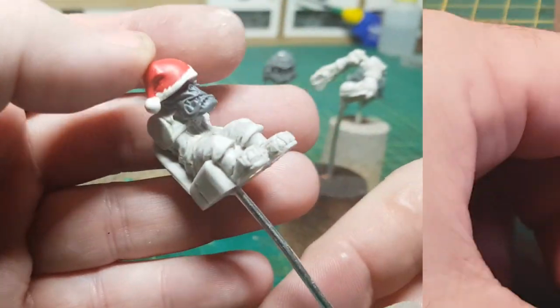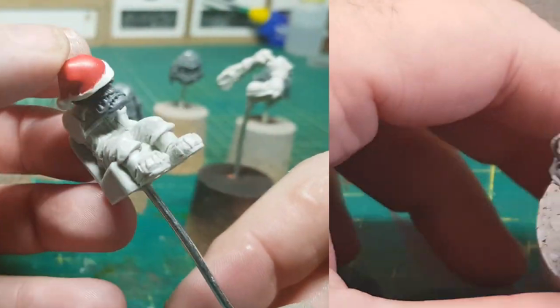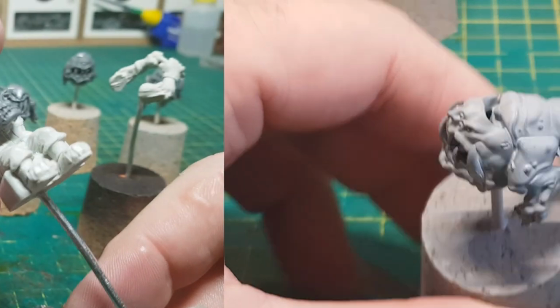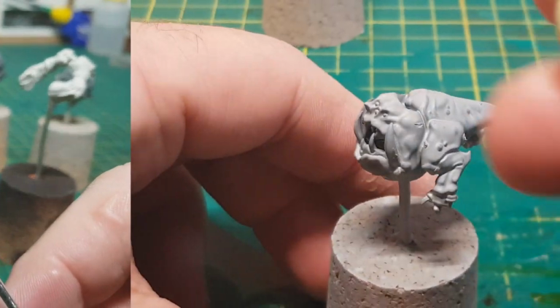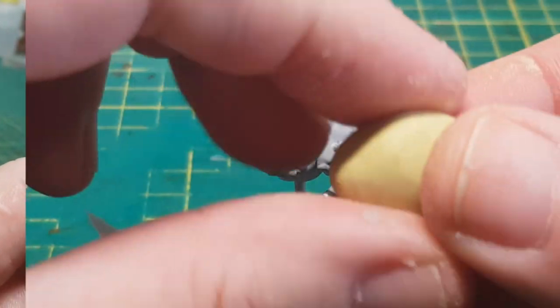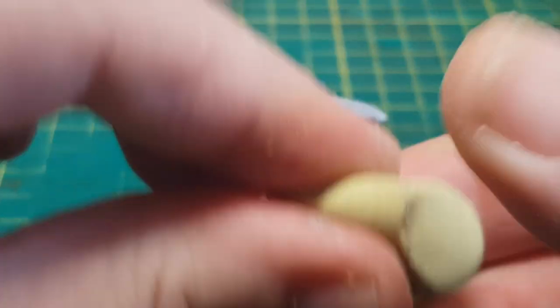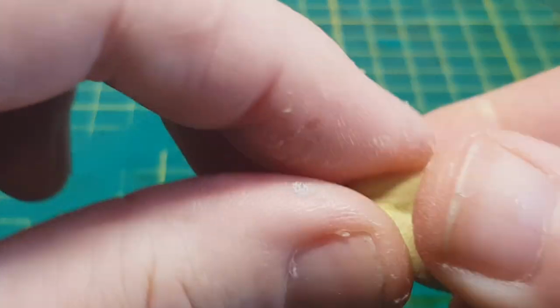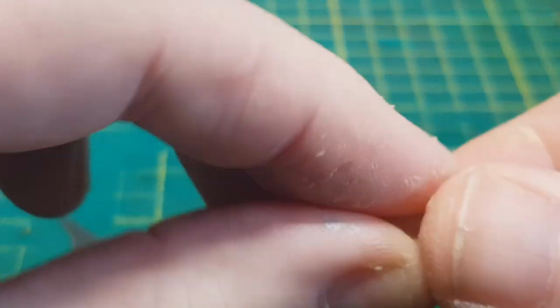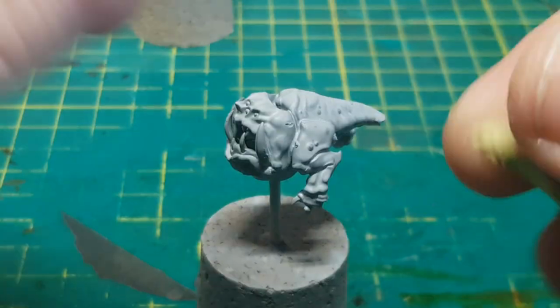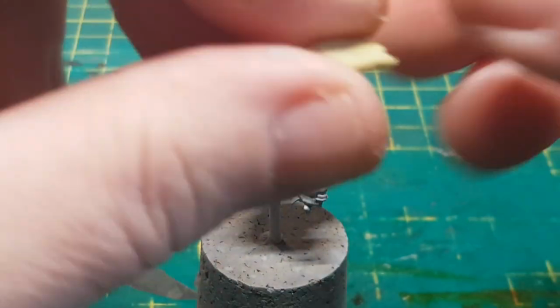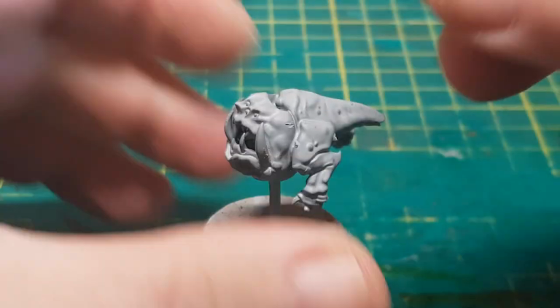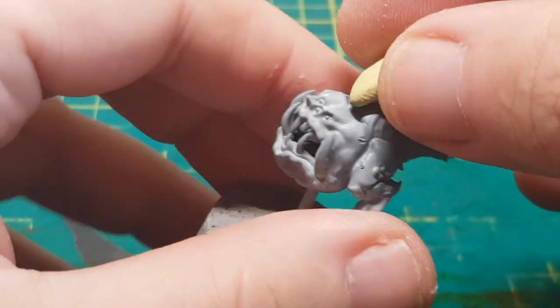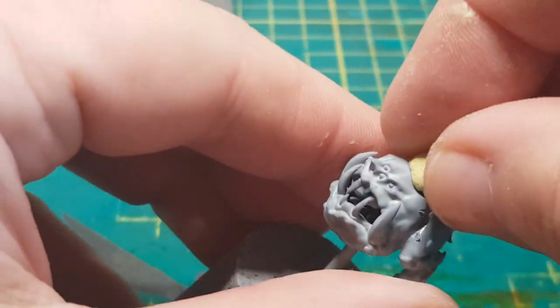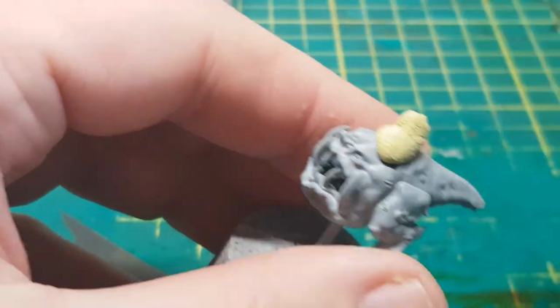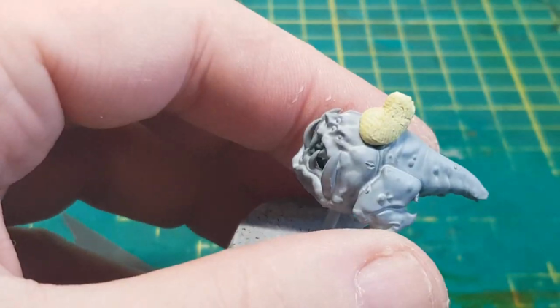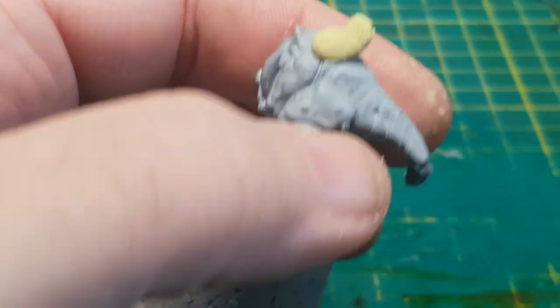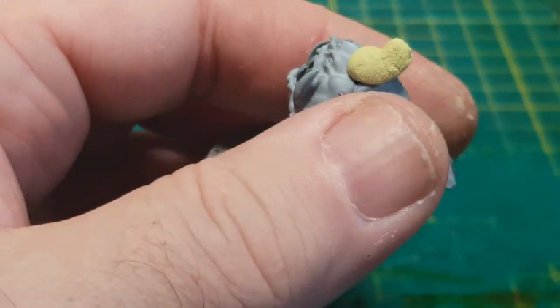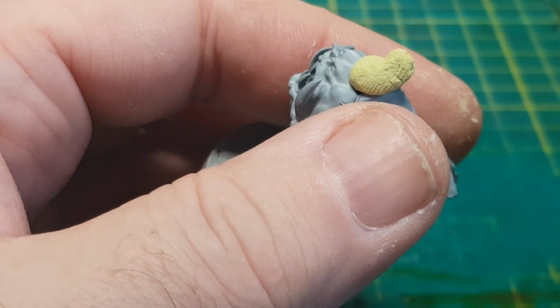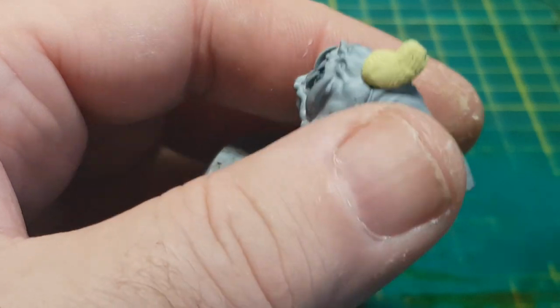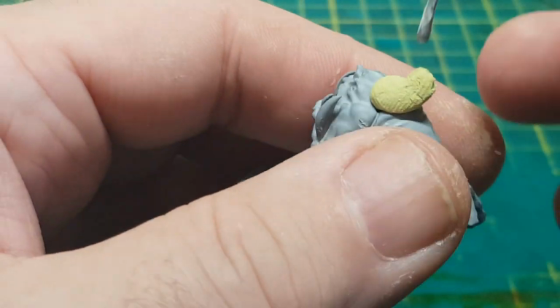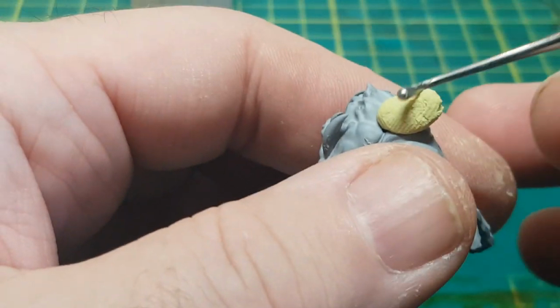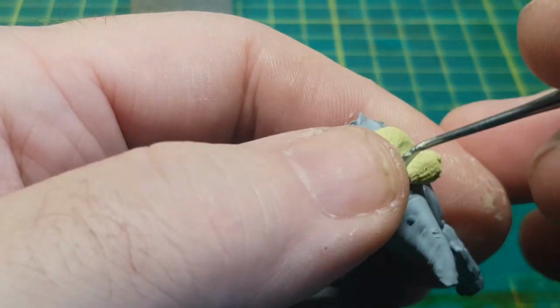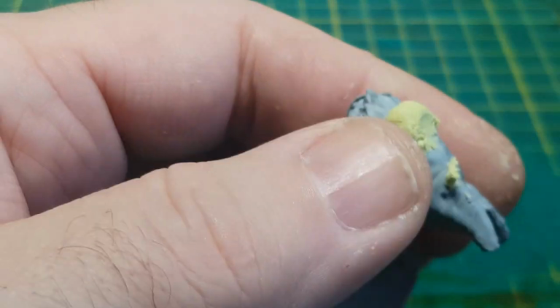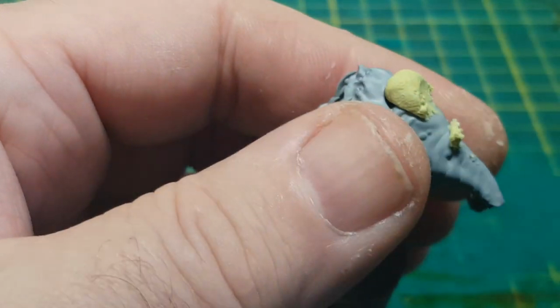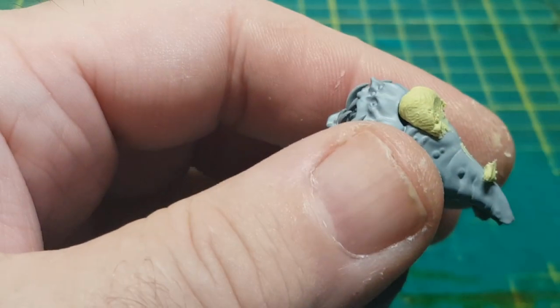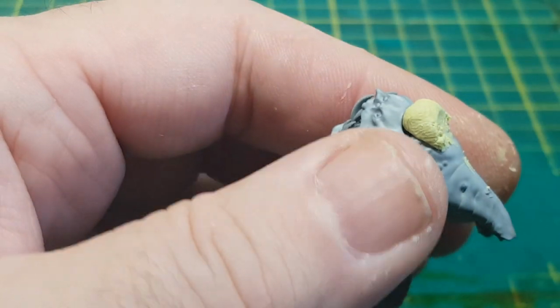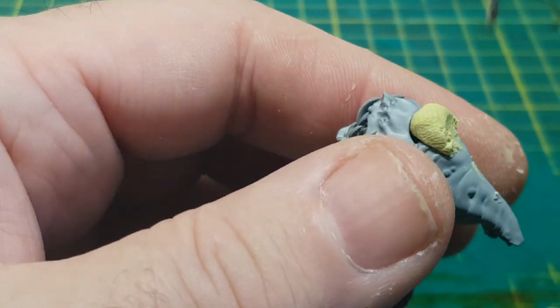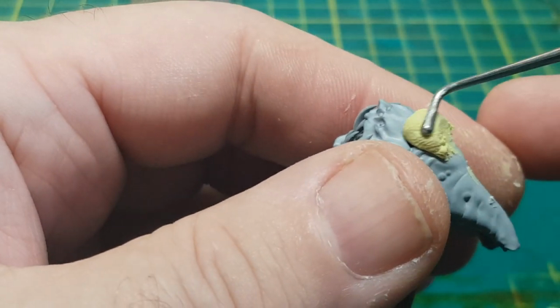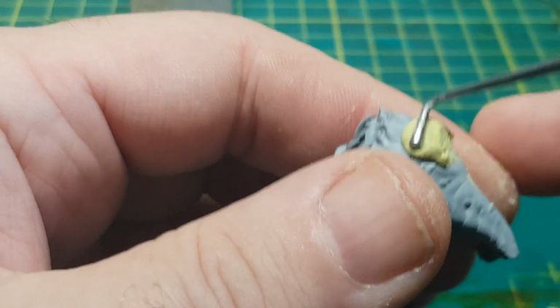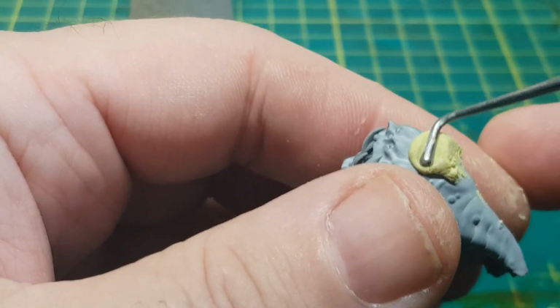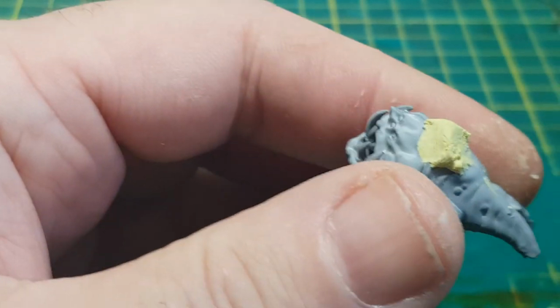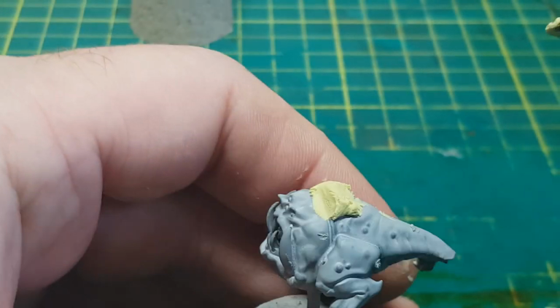As these squigs are meant to have little riders sitting on their back they've got a little hole there which would accommodate the guy sitting on his back, but obviously I don't want that. So I'm going to use some green stuff and just fill the hole in.